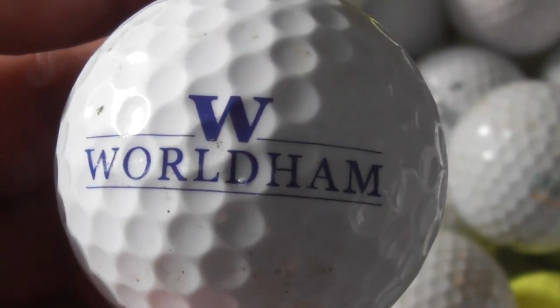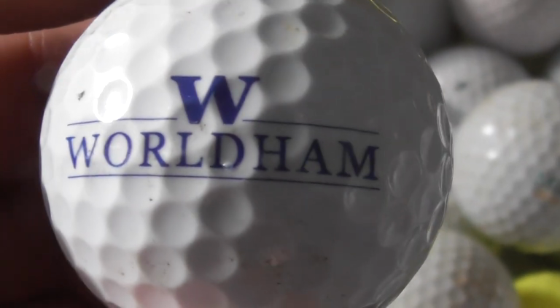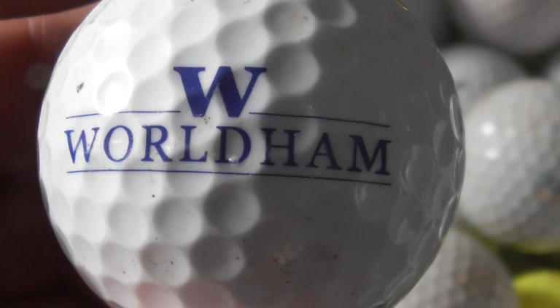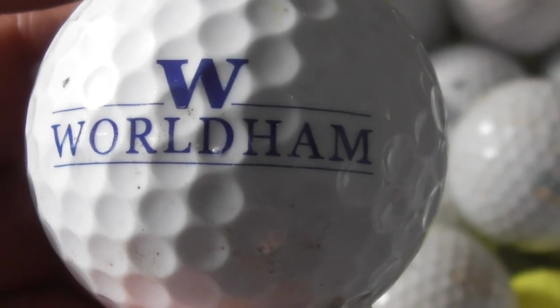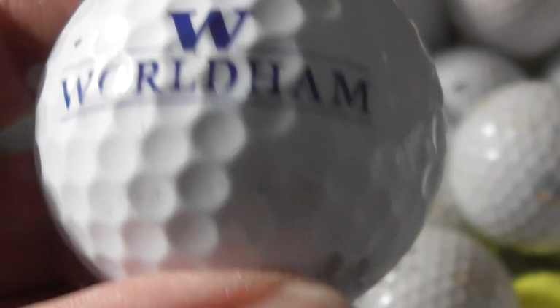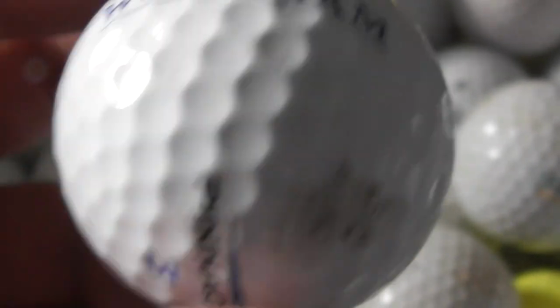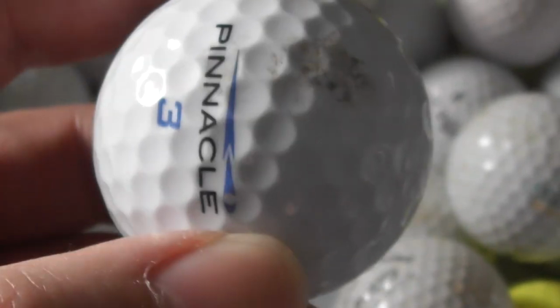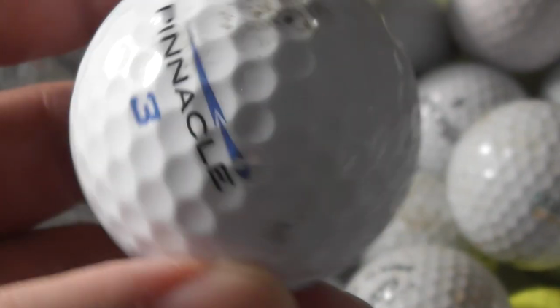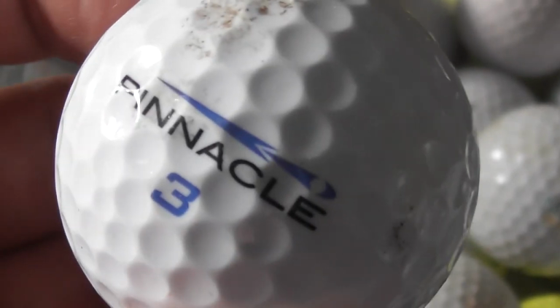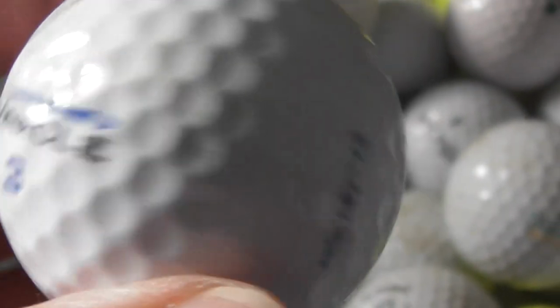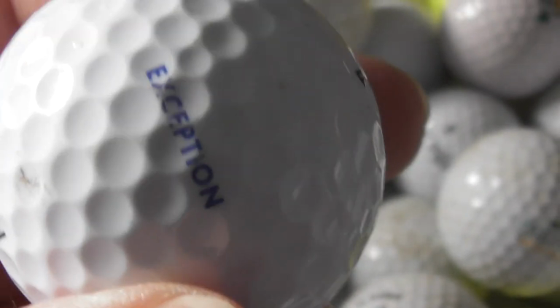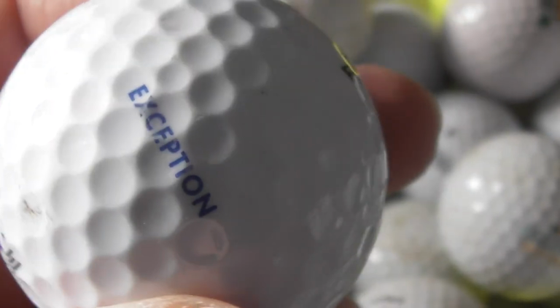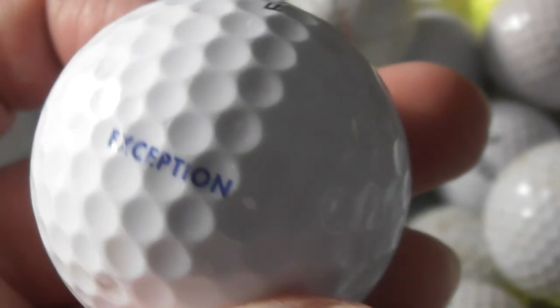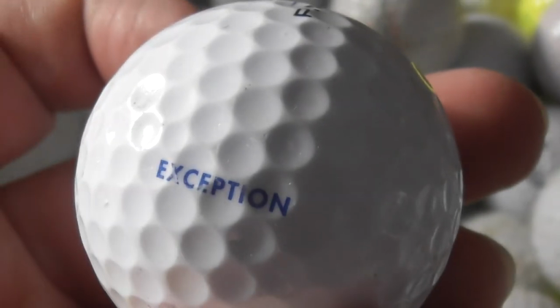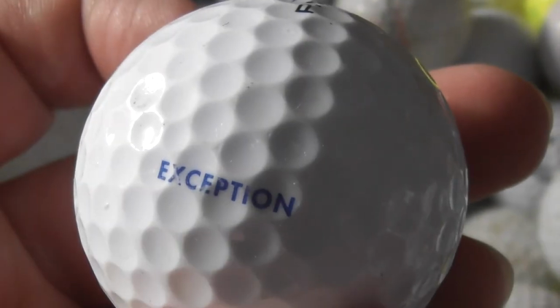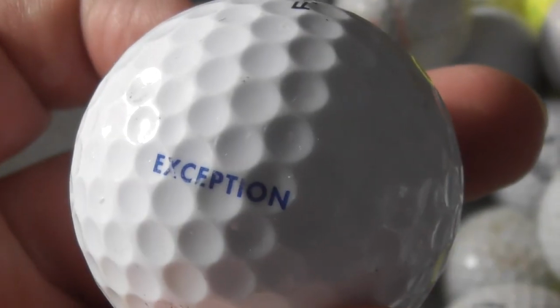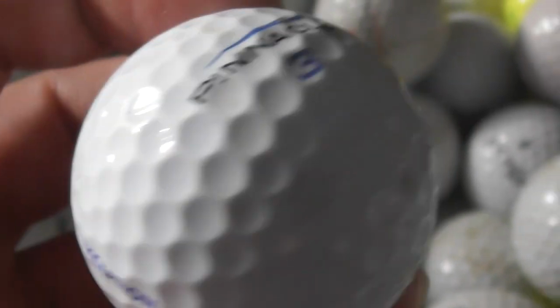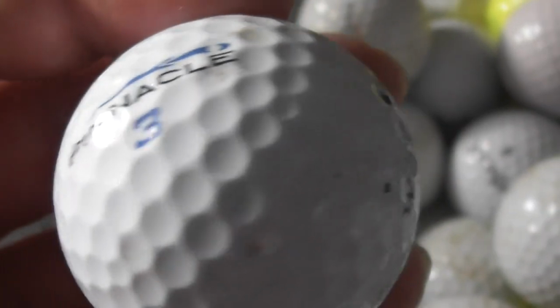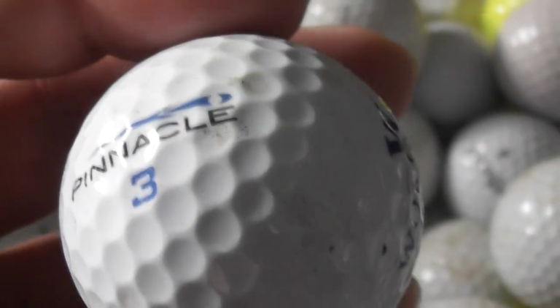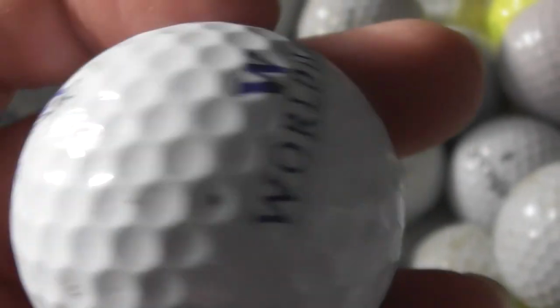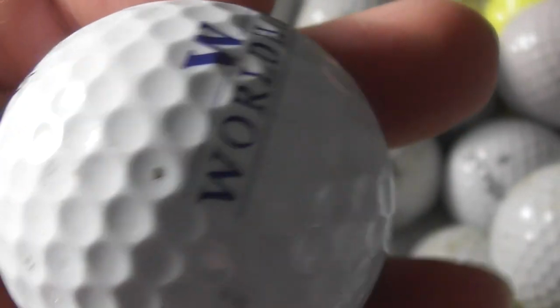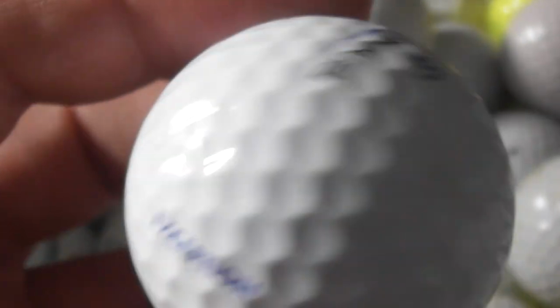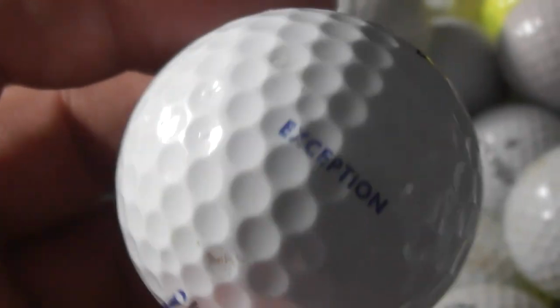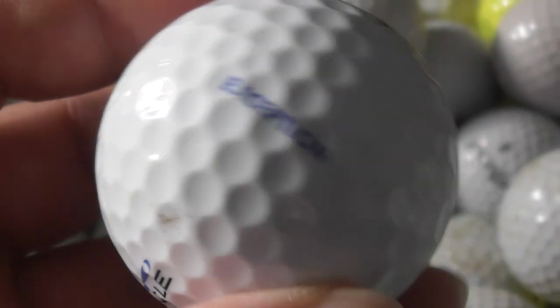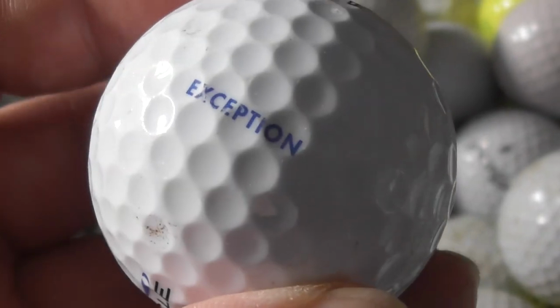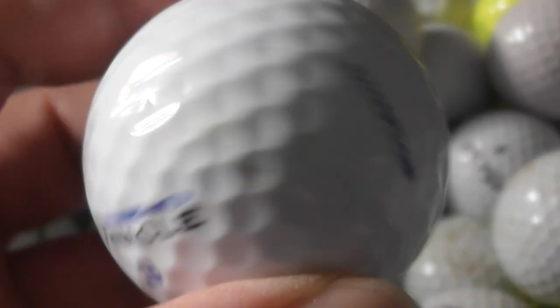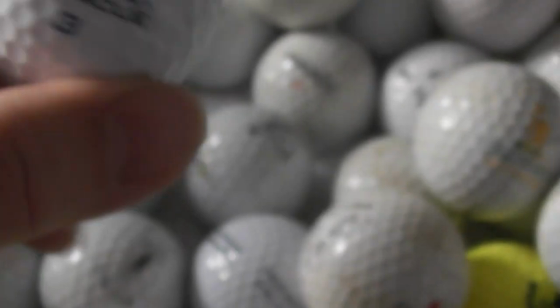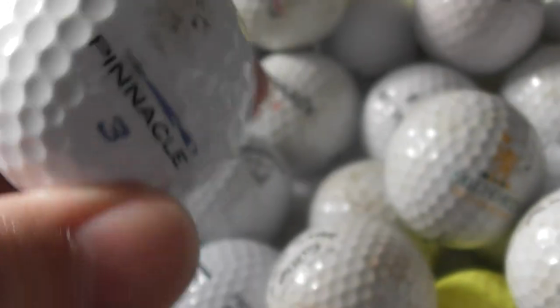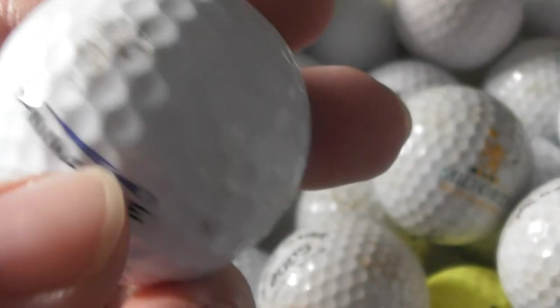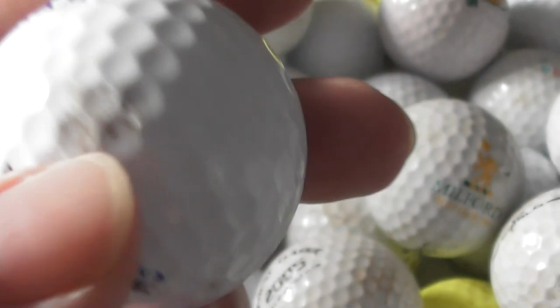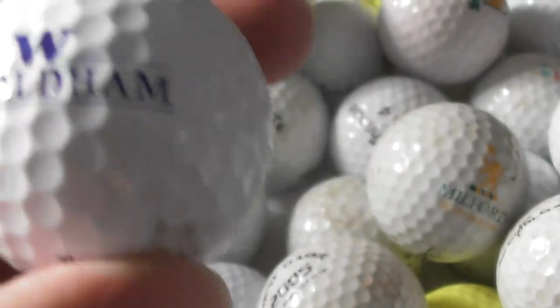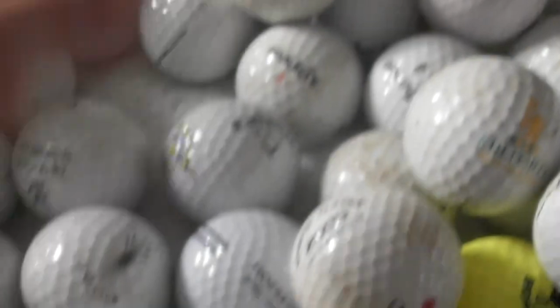World Ham — I don't know anything about that company. I'm not sure if I've had that type of Pinnacle before. The ball's pretty decent, just needs a little bit of a clean.